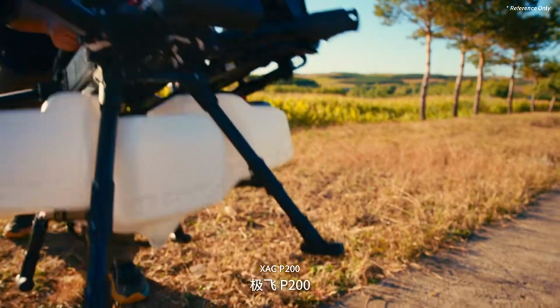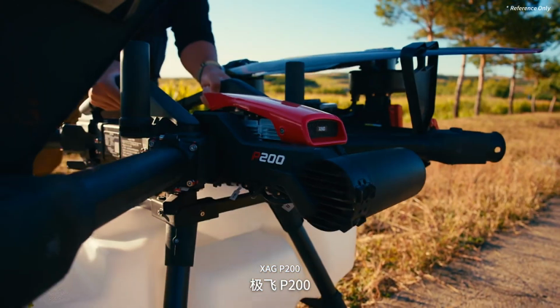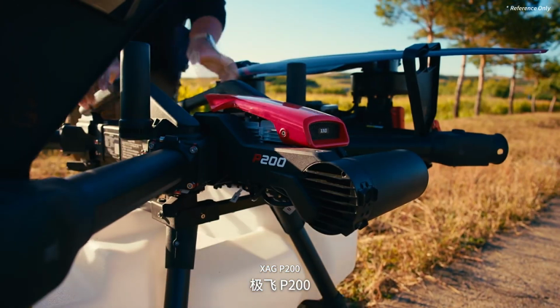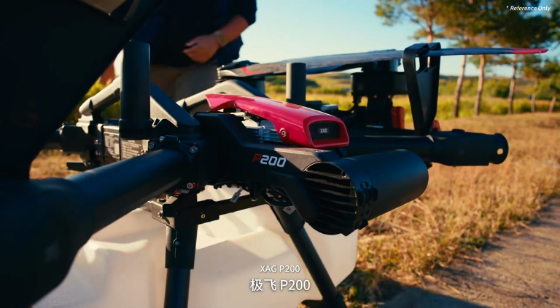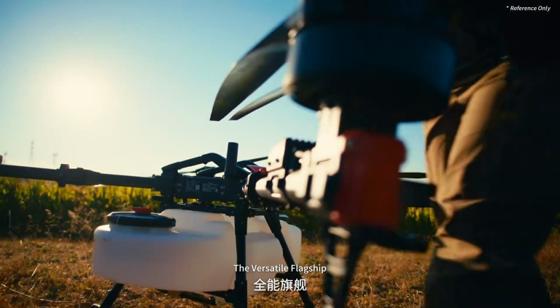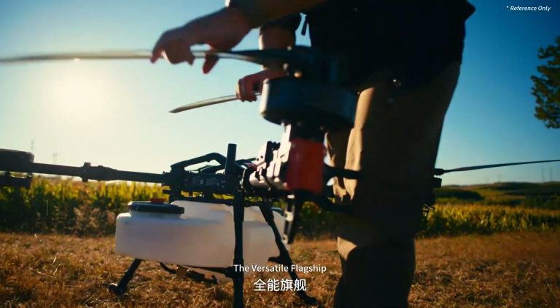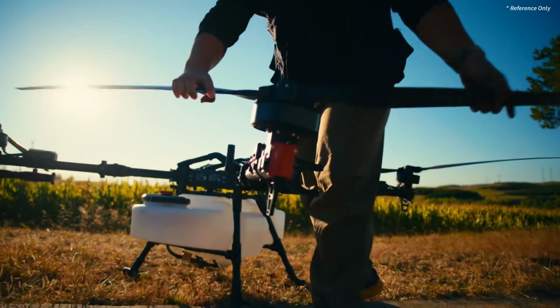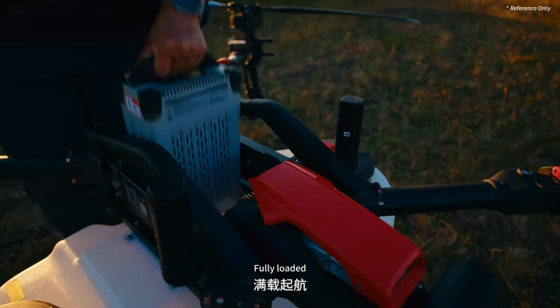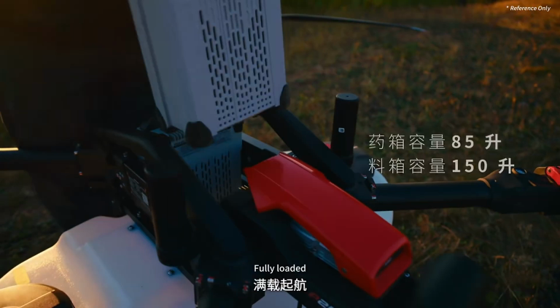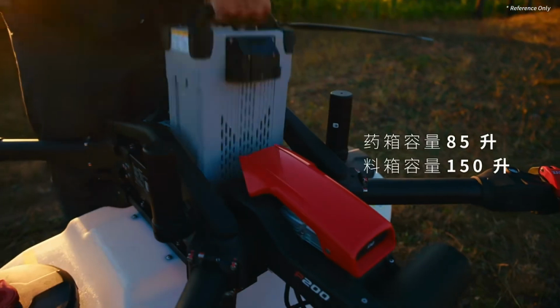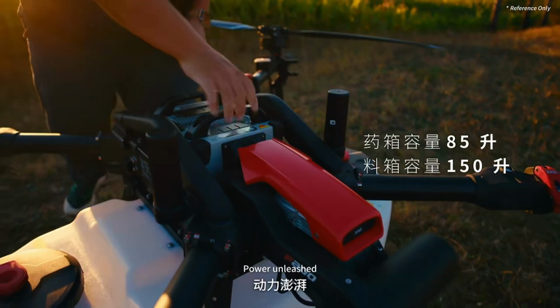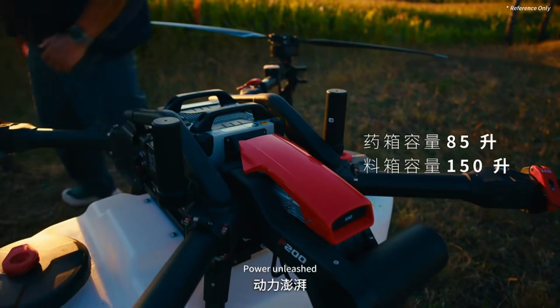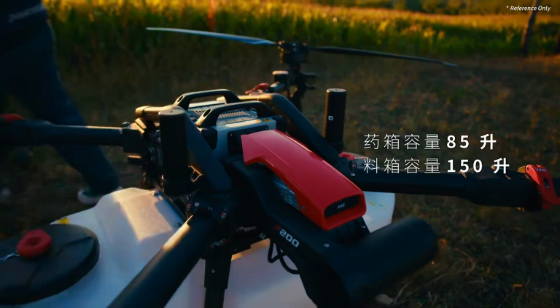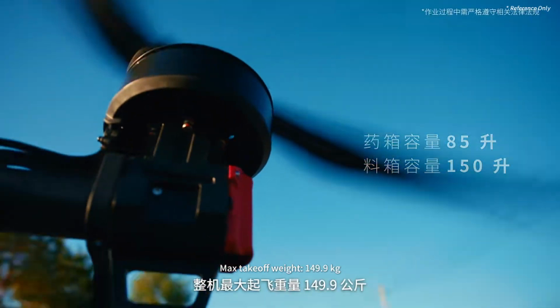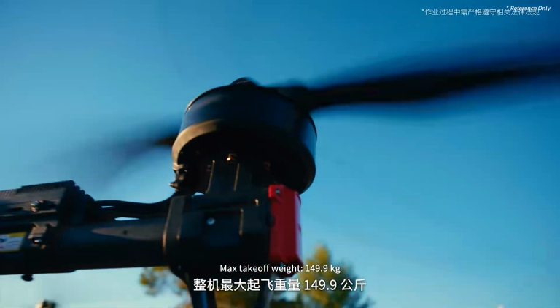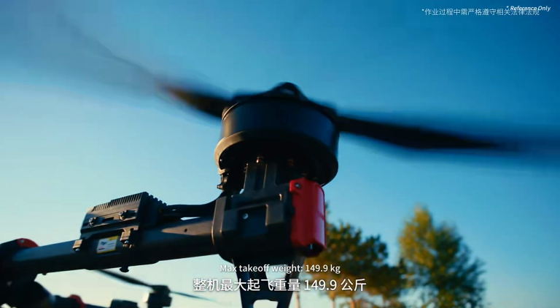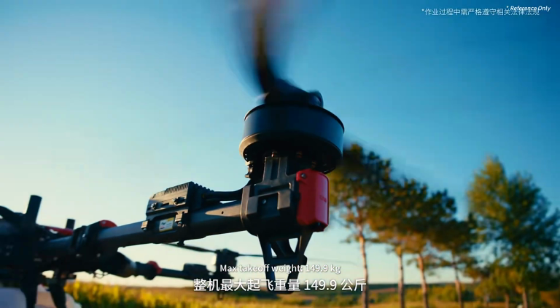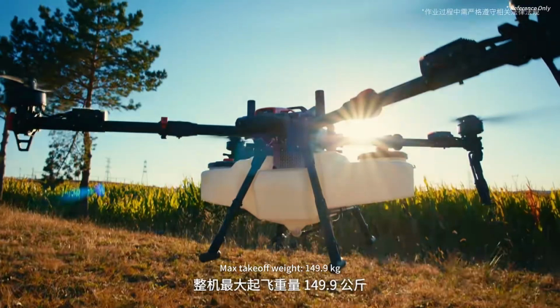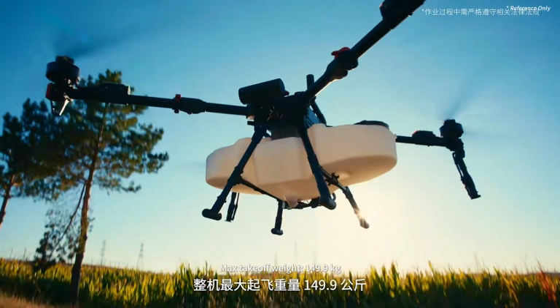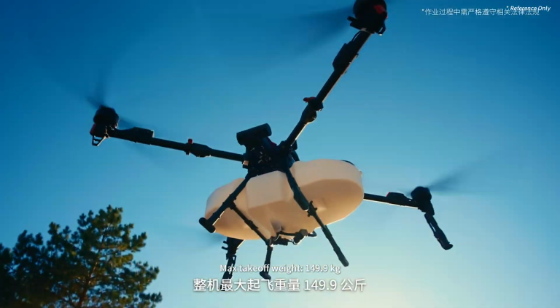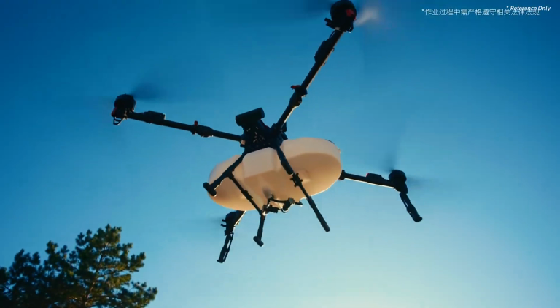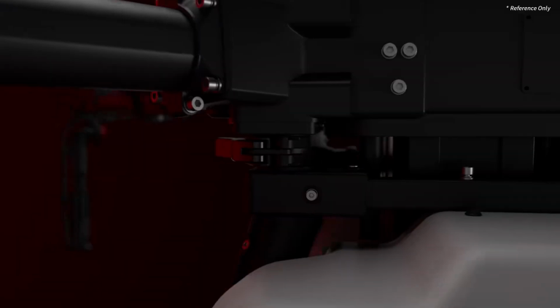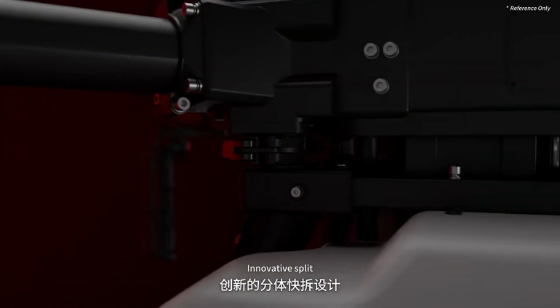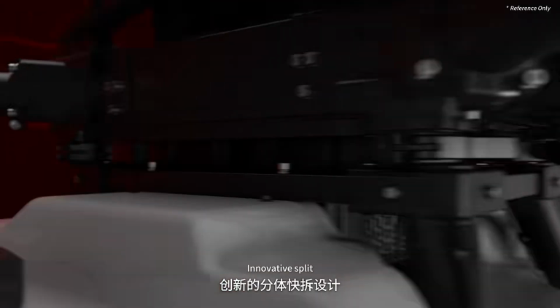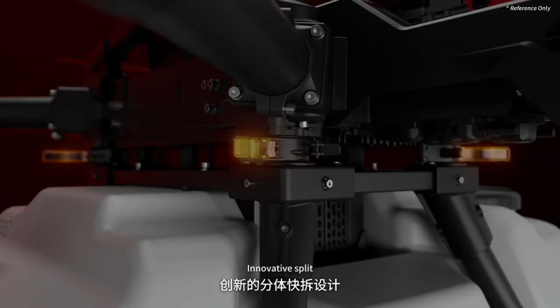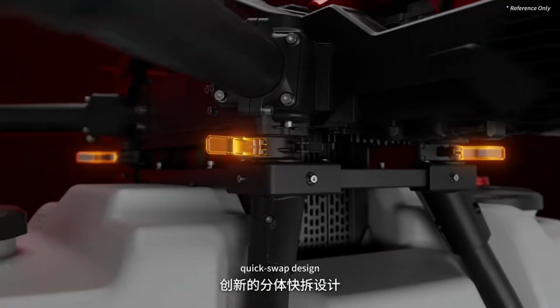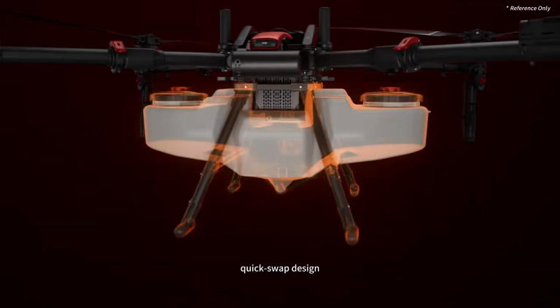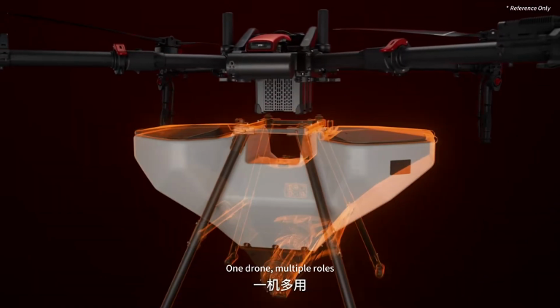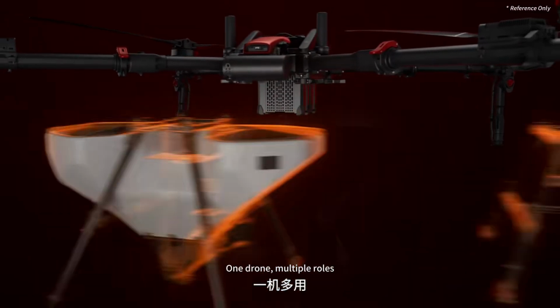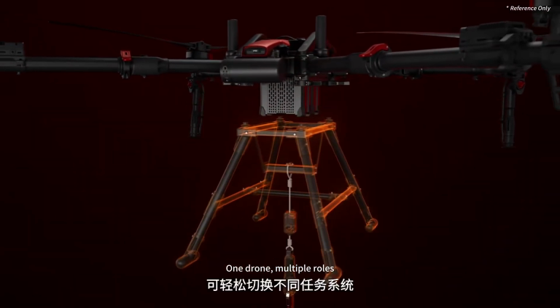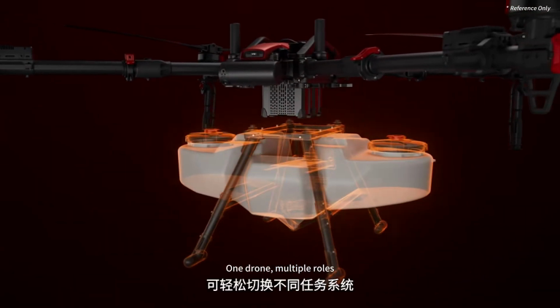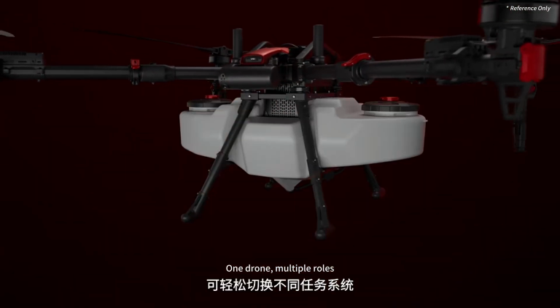XAGP200 — the versatile flagship. Fully loaded, power unleashed. Max takeoff weight: 149.9 kilograms. Innovative split quick-swap design. One drone, multiple roles.